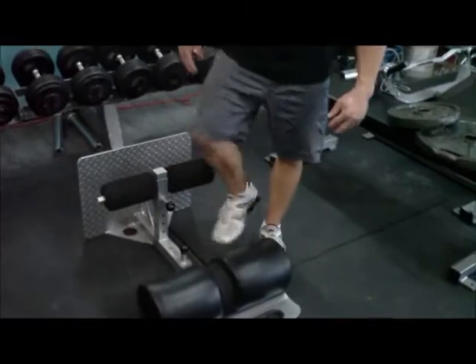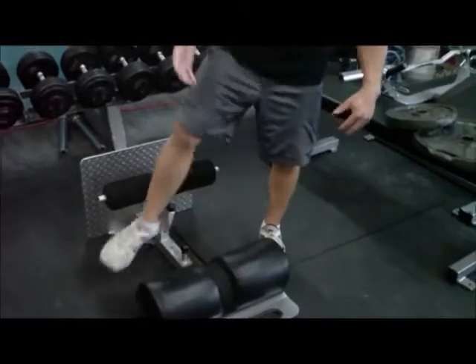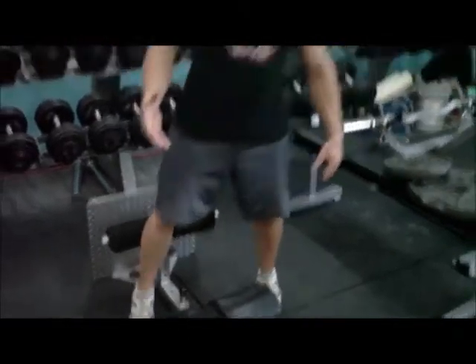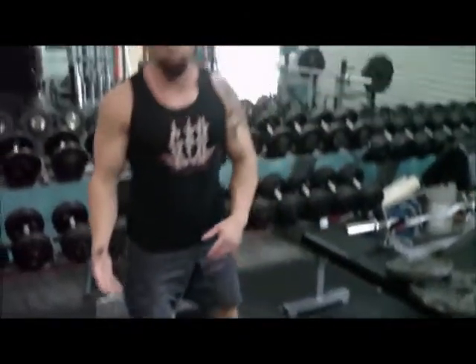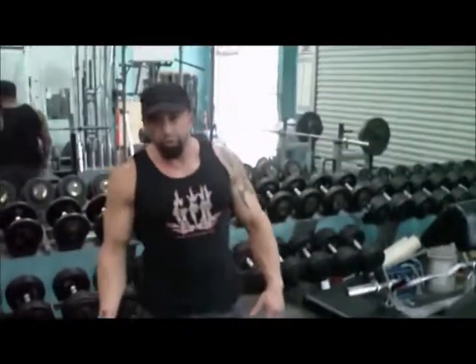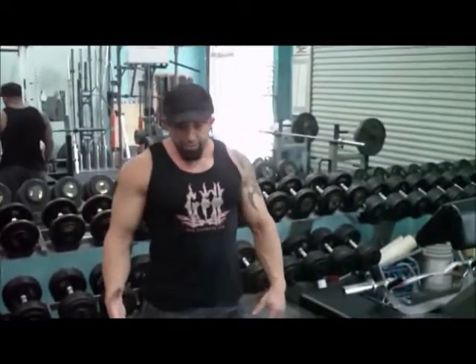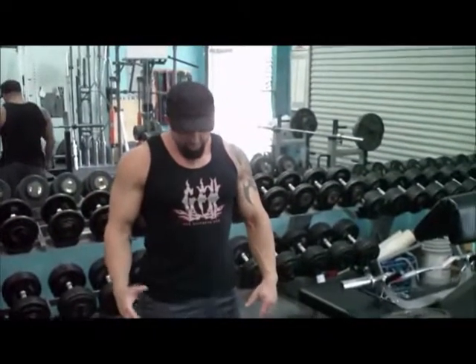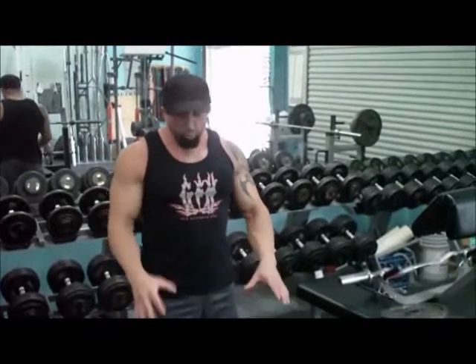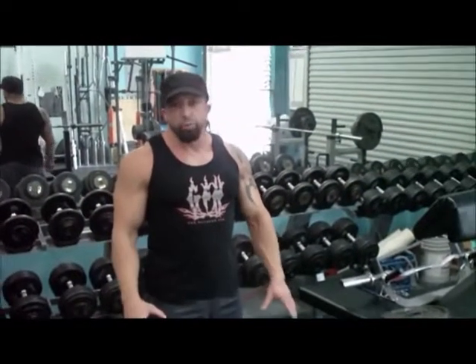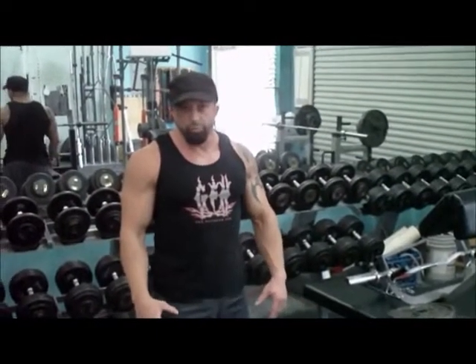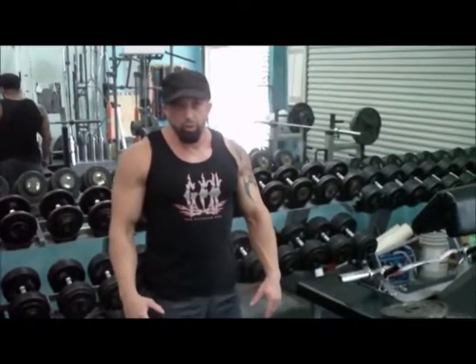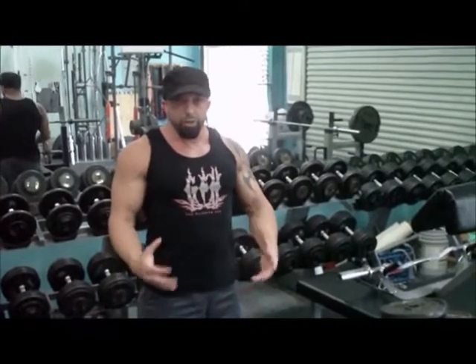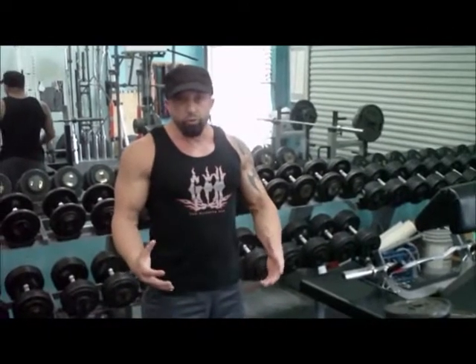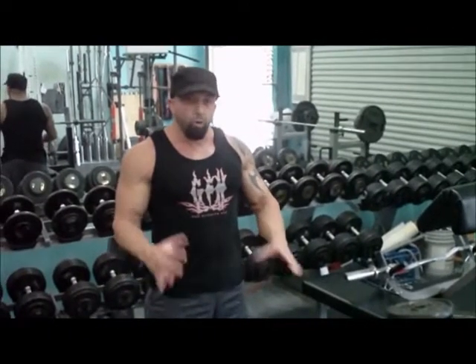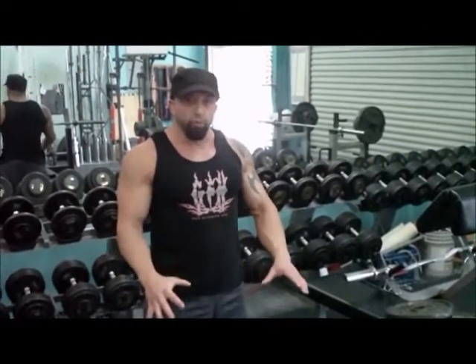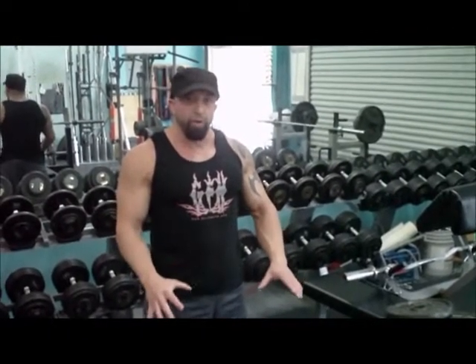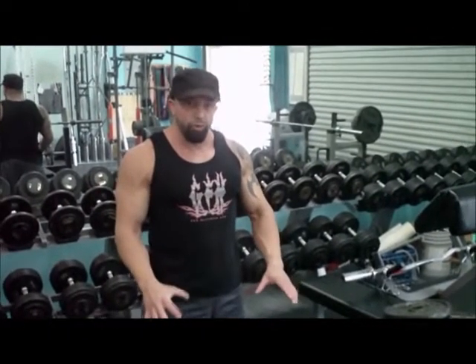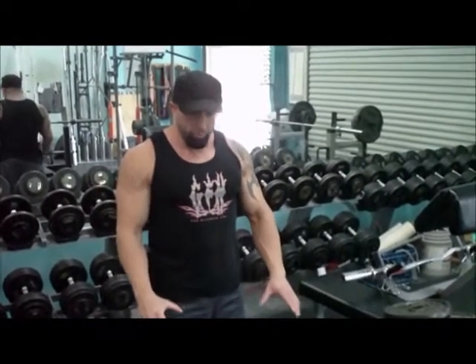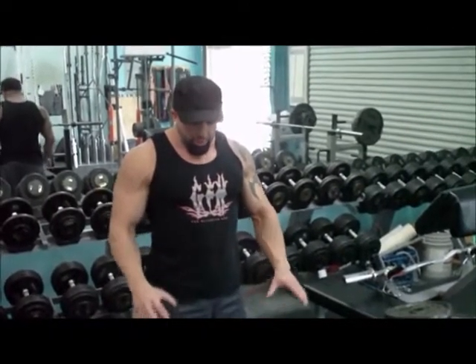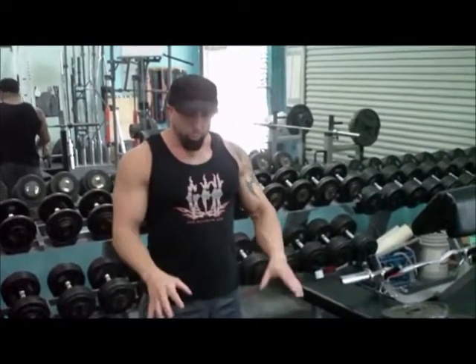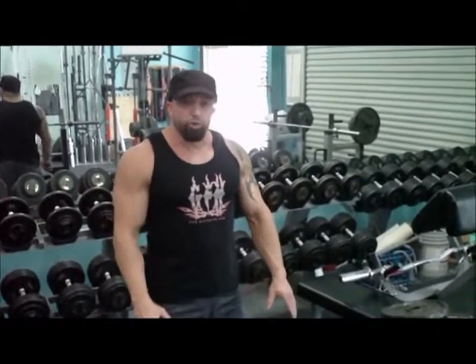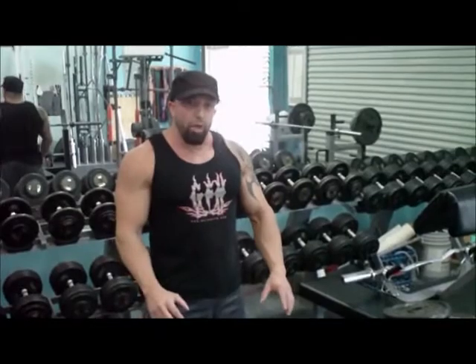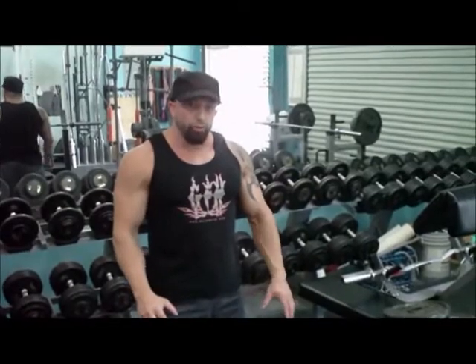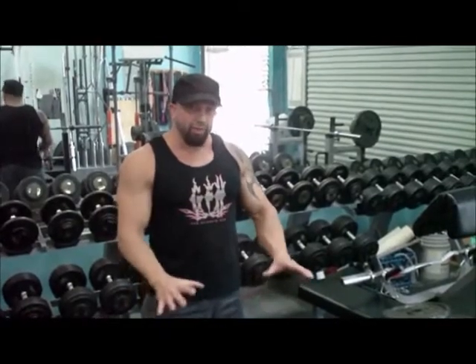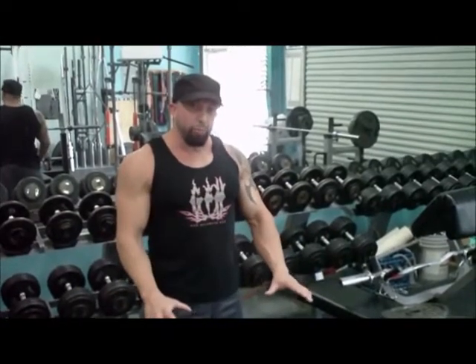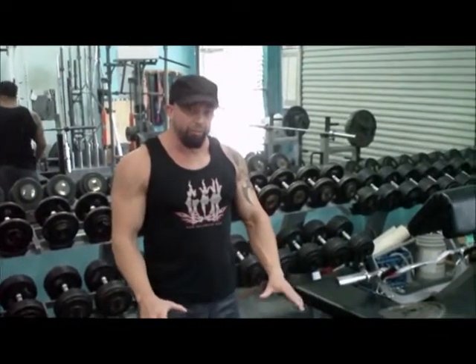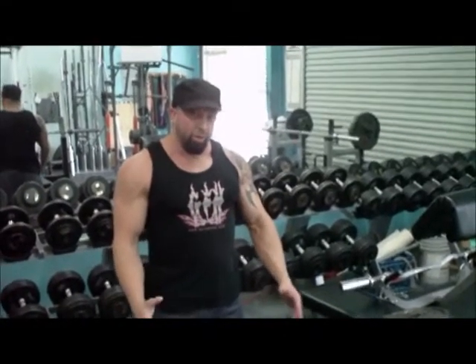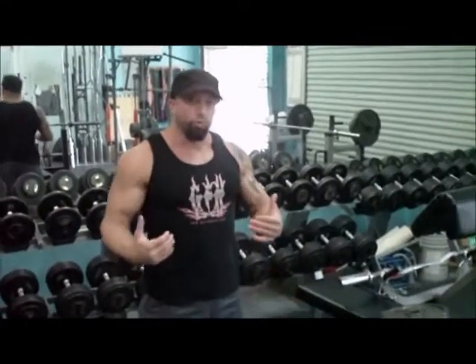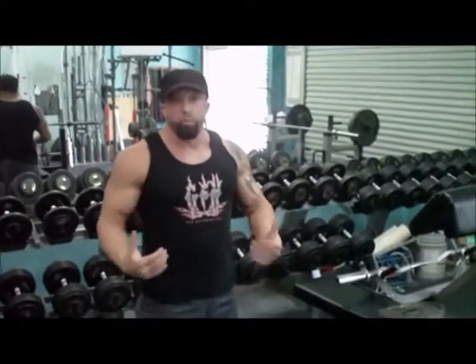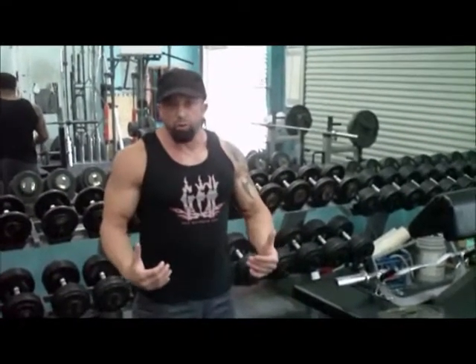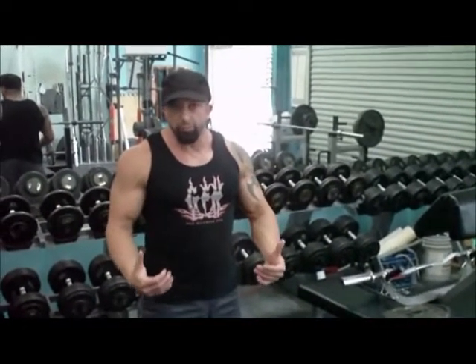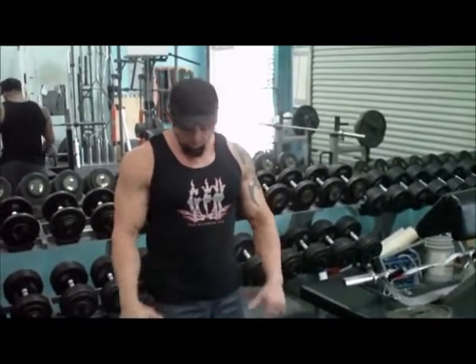Another great benefit of the Home Glute Ham Raise is that you can incorporate it with a push-up. For individuals who may have a hard time performing a glute ham raise on their own, they can incorporate a push-up and gradually use less and less upper body assistance while using more and more glute hamstring strength.